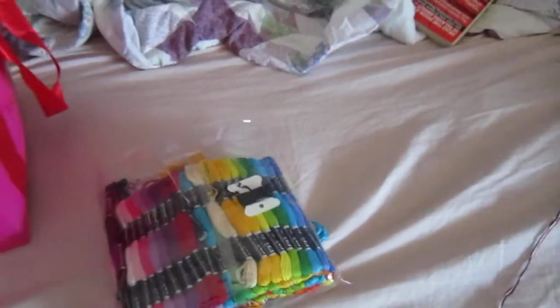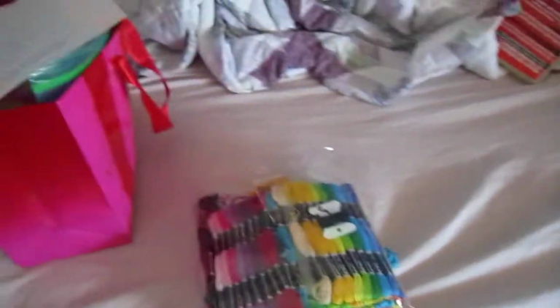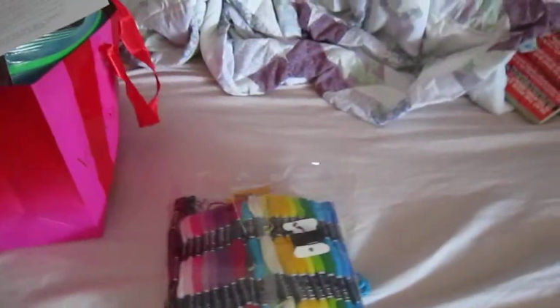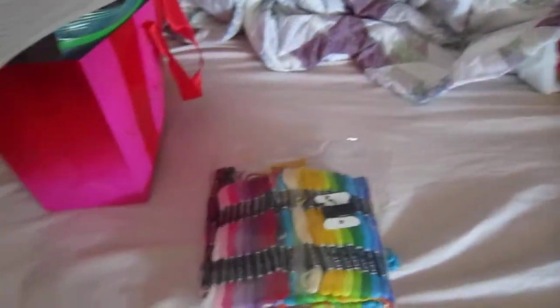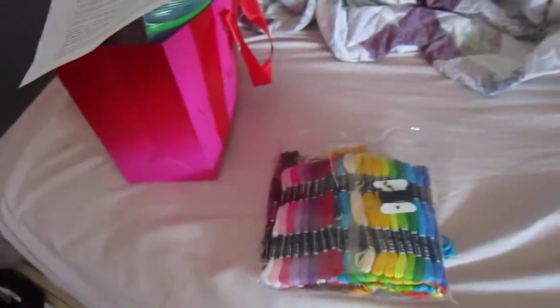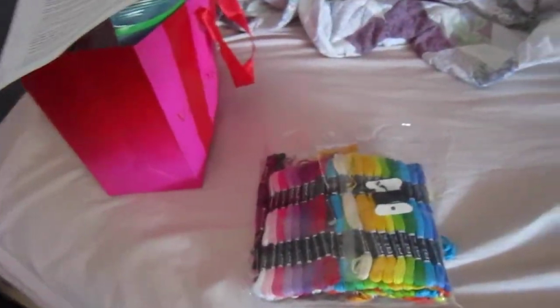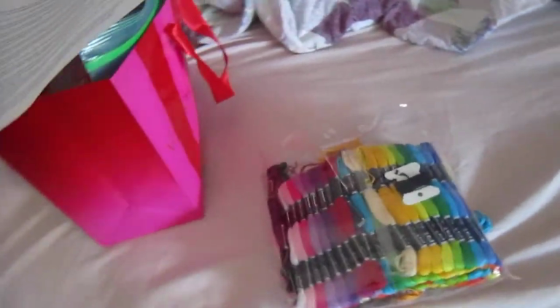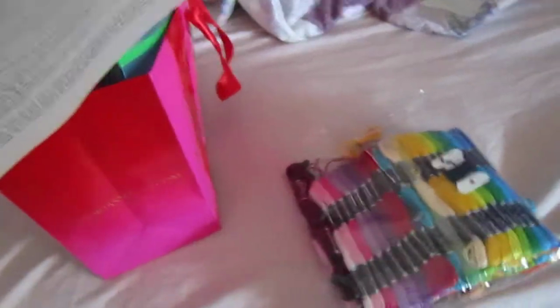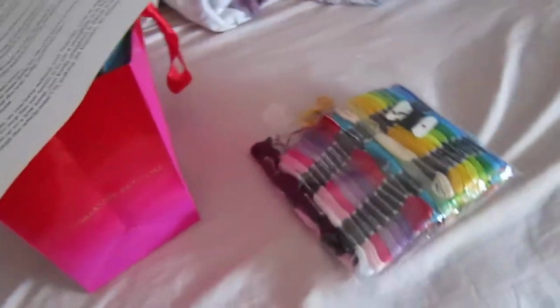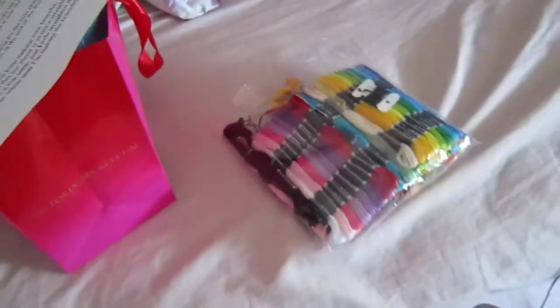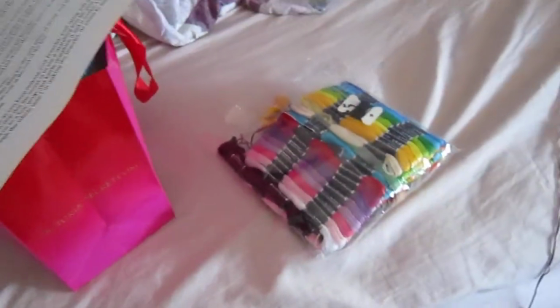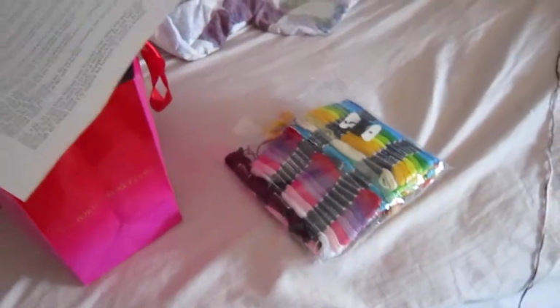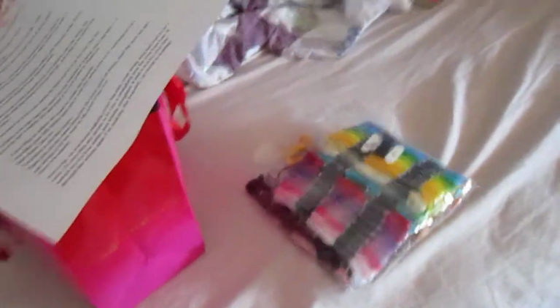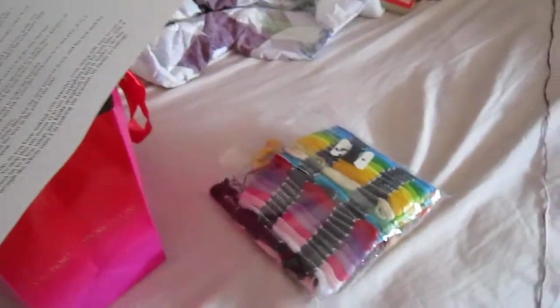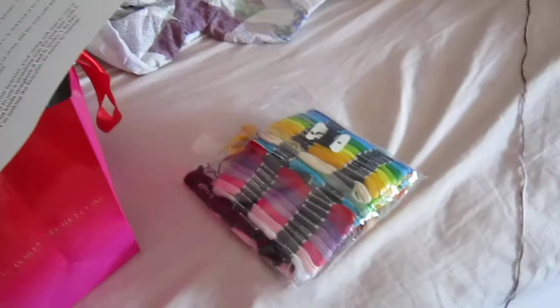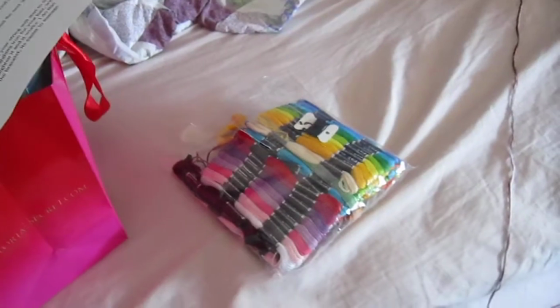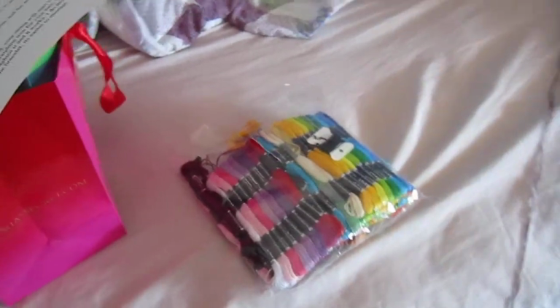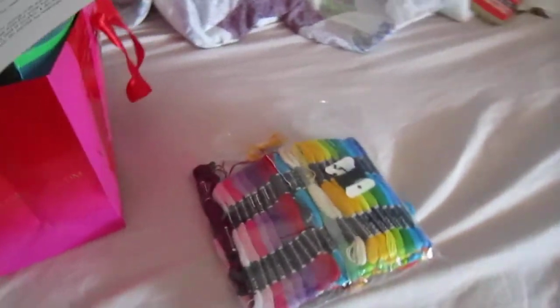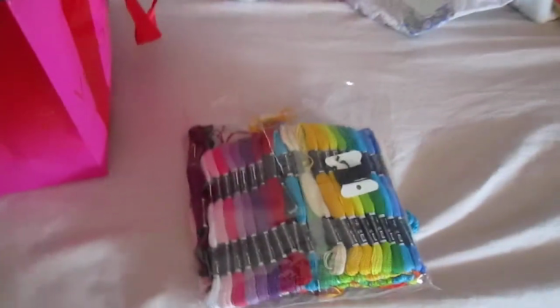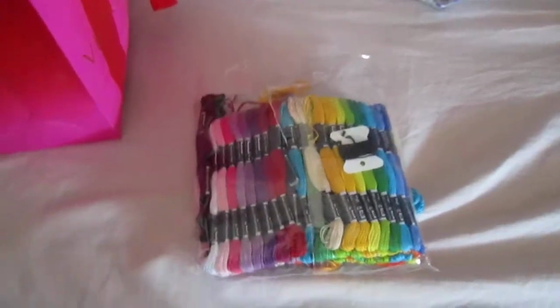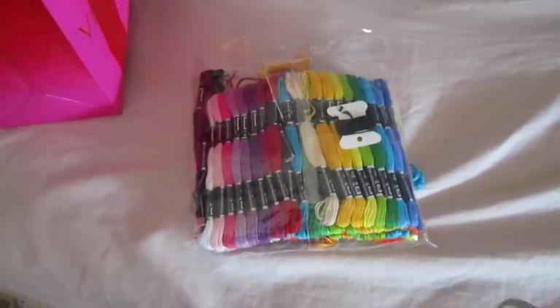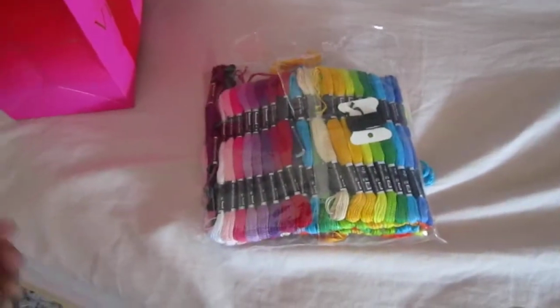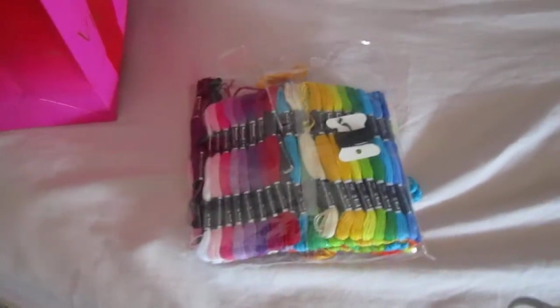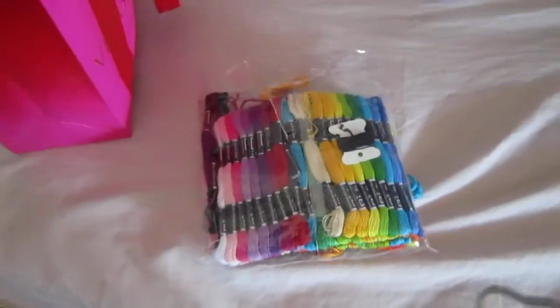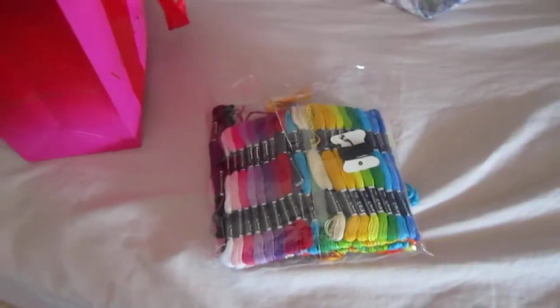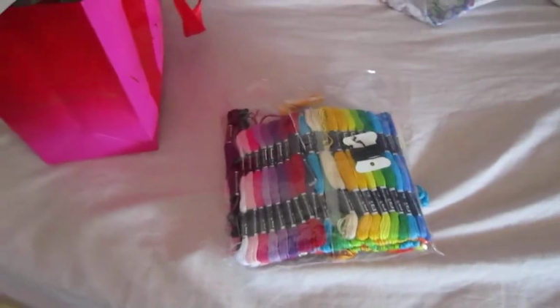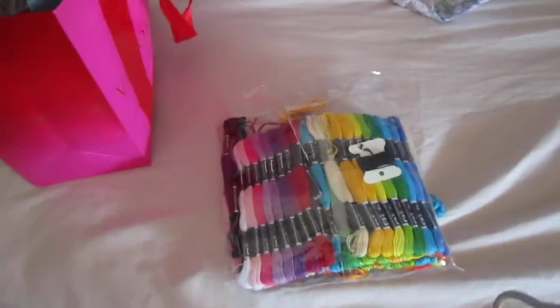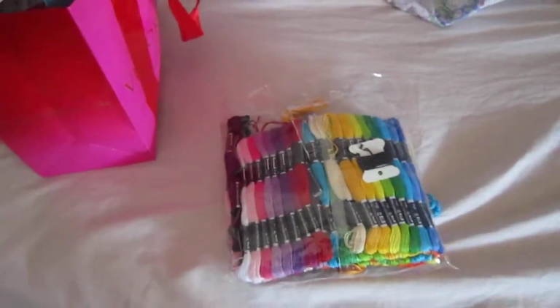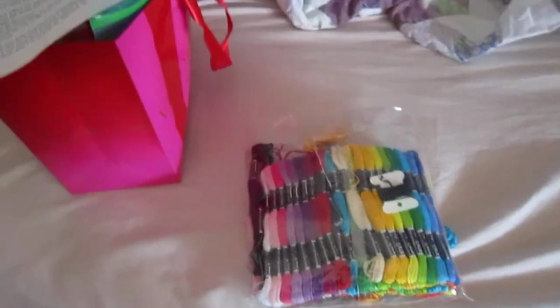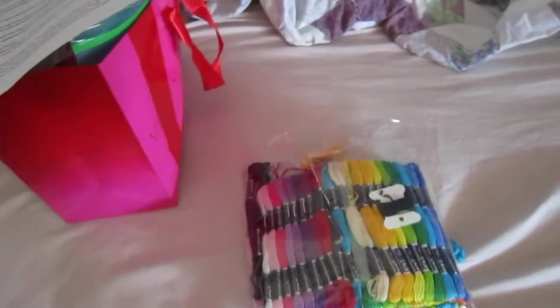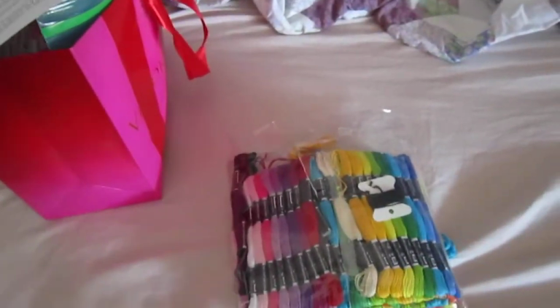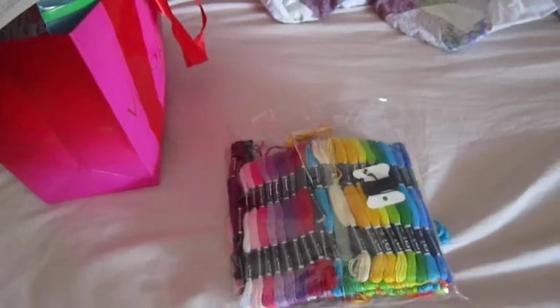Hi, my name is Emma and I'm going to give you a simple step-by-step tutorial on how to create friendship bracelets. They're very easy to make and this video will be easy to follow.